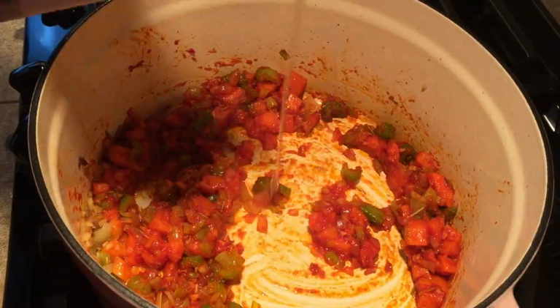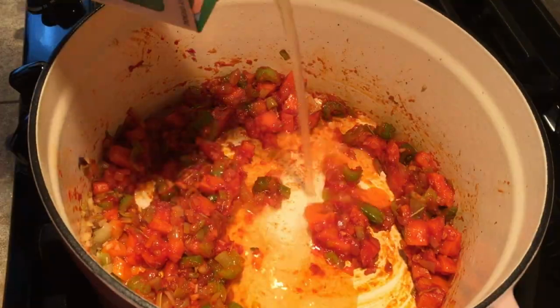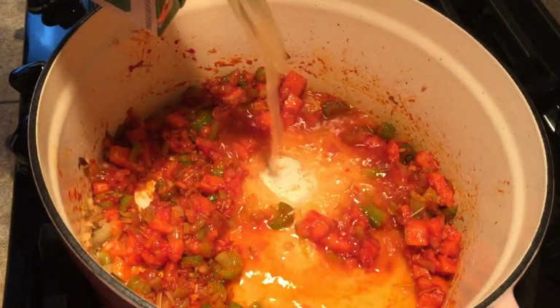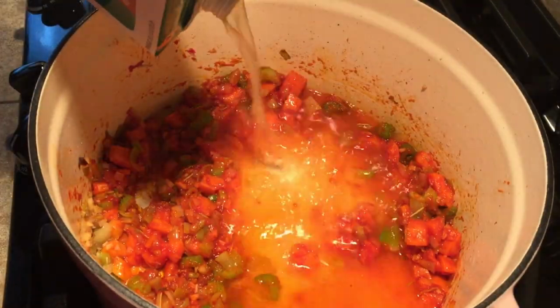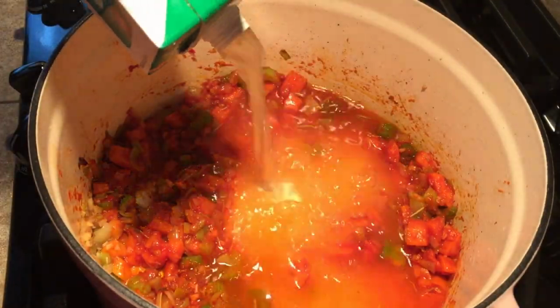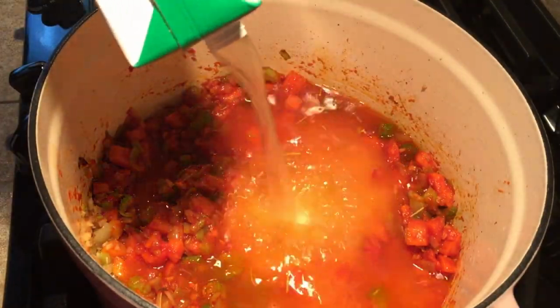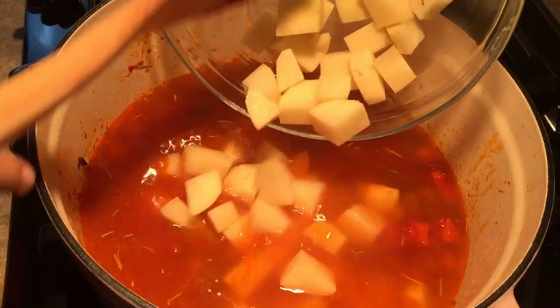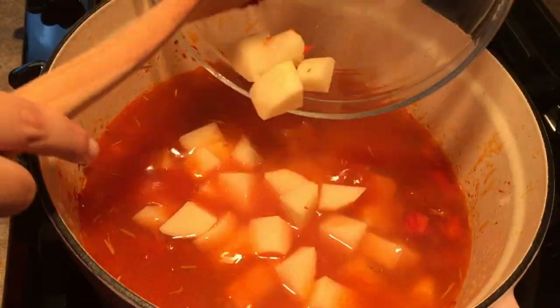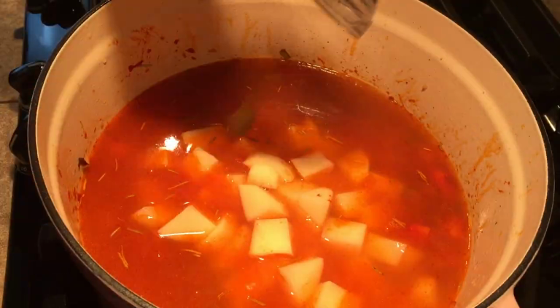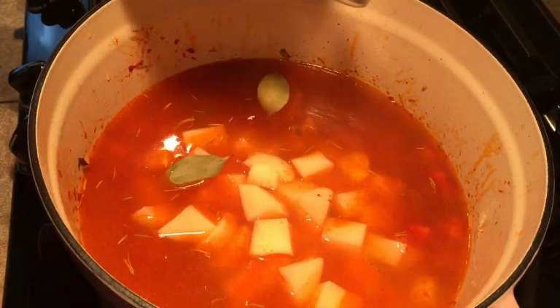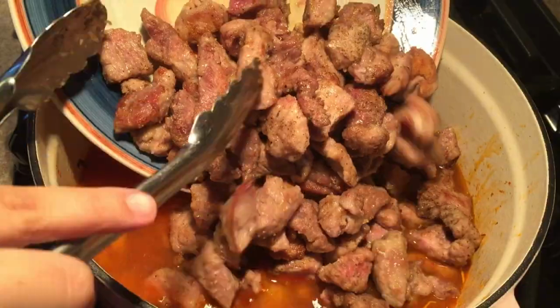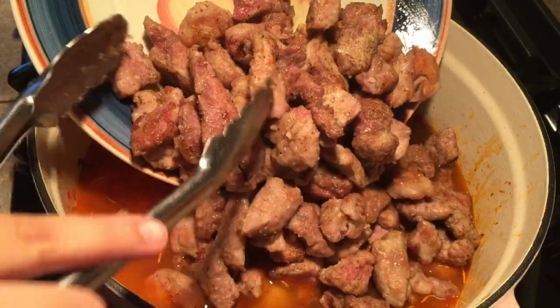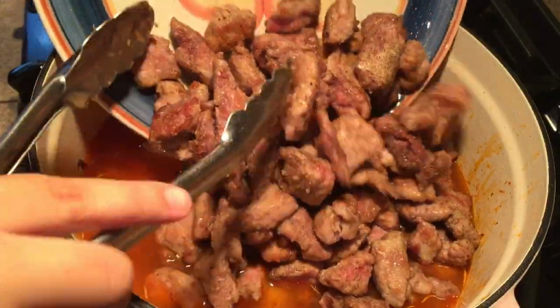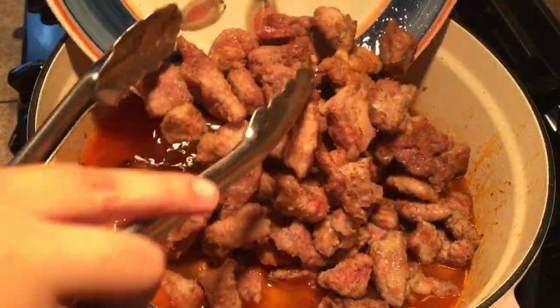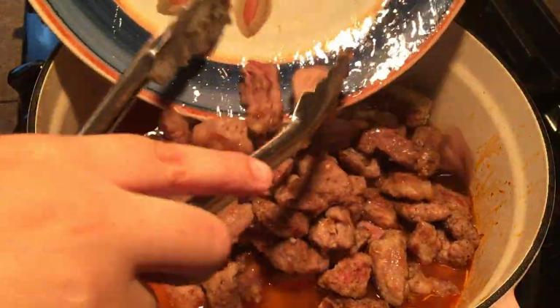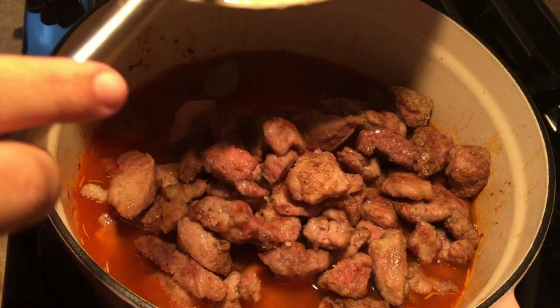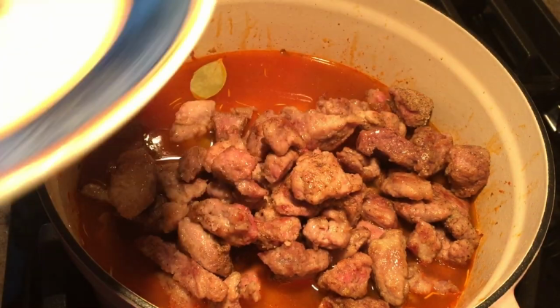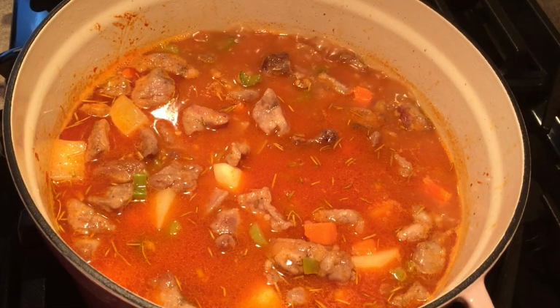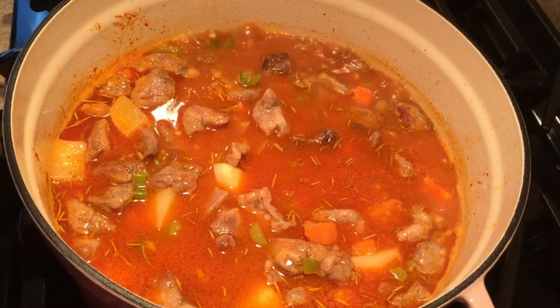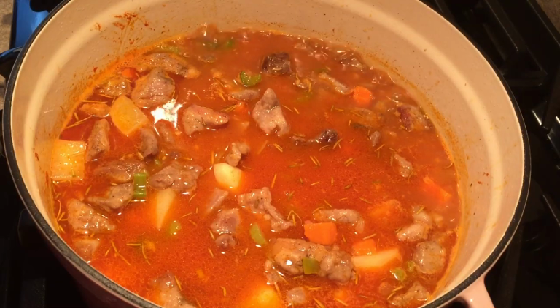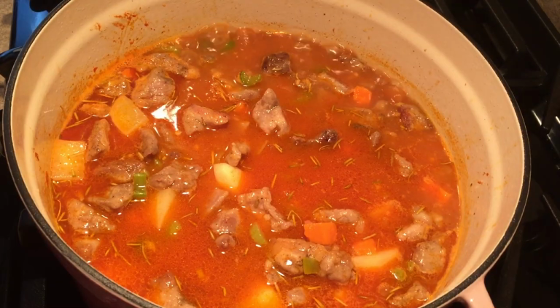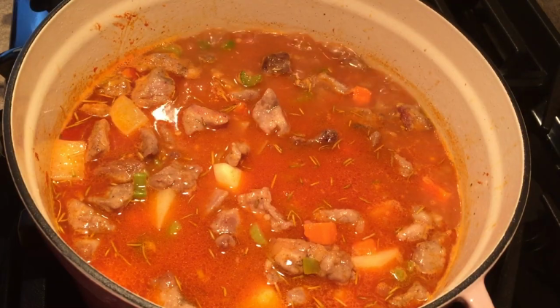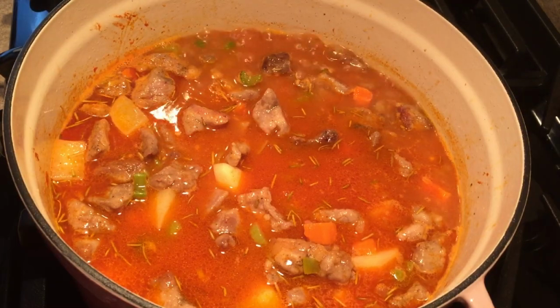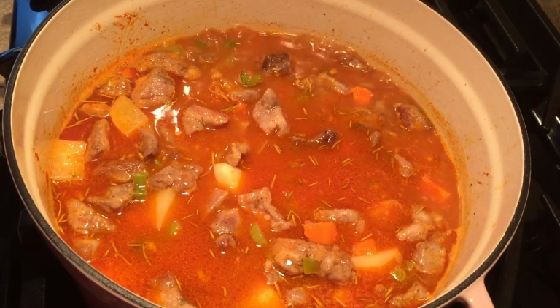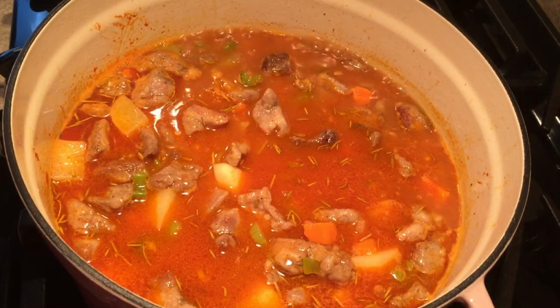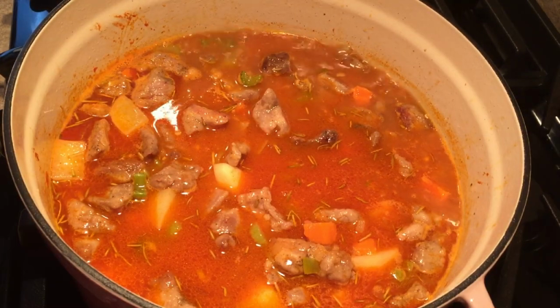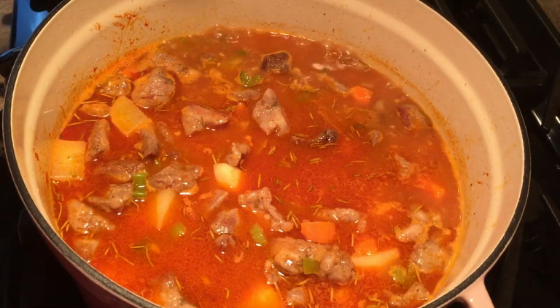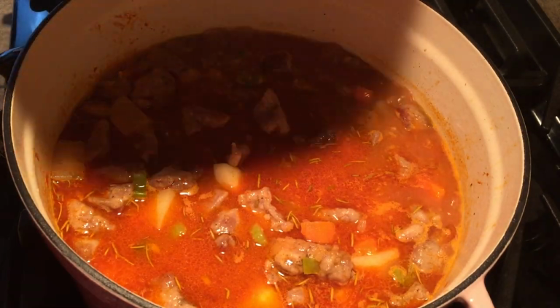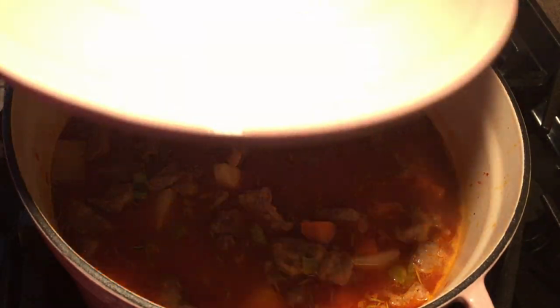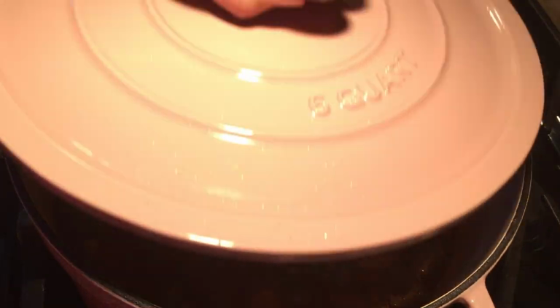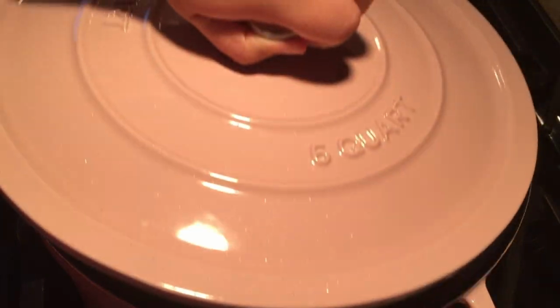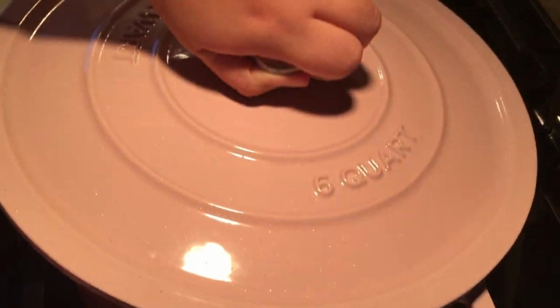Now stir in the tomato paste. Then add four cups of chicken broth, the potatoes, bay leaves and pork. Bring this to a boil then reduce the heat to medium-low, cover and simmer for 30 minutes.